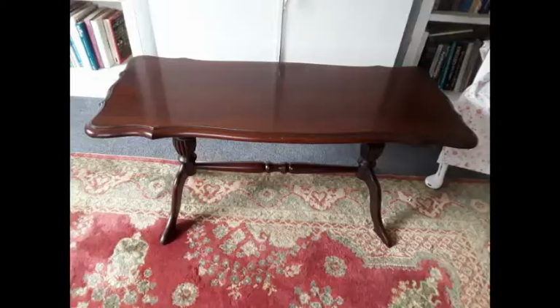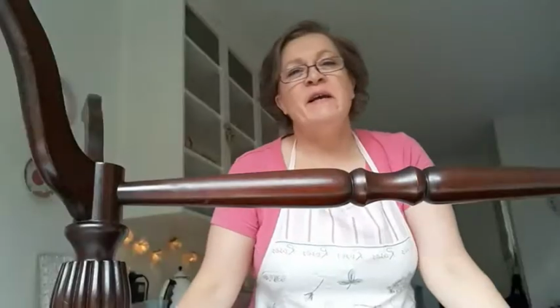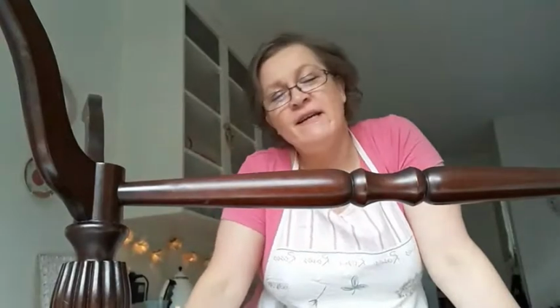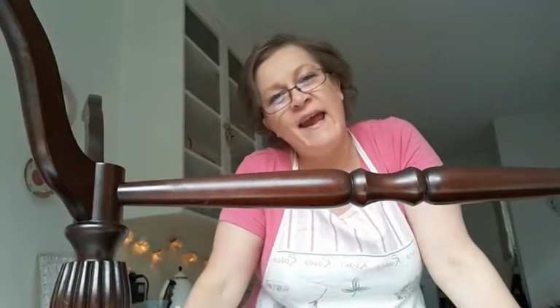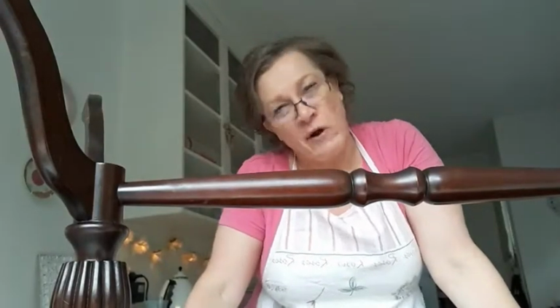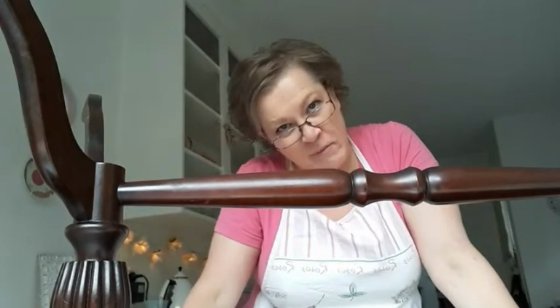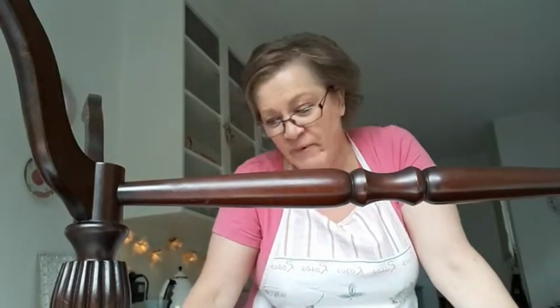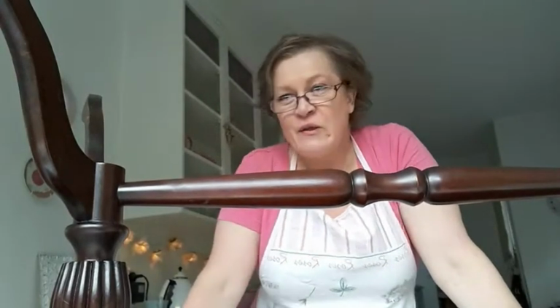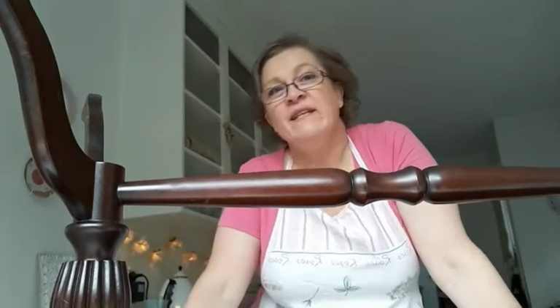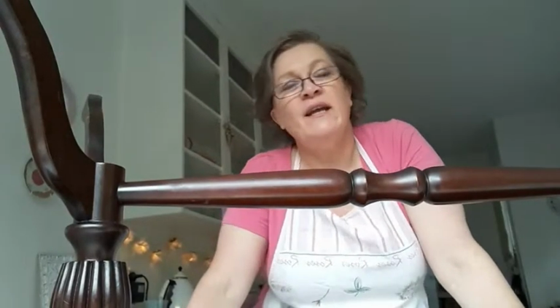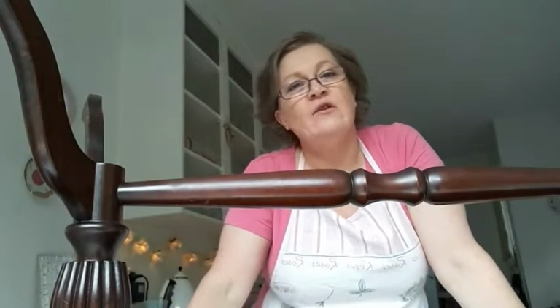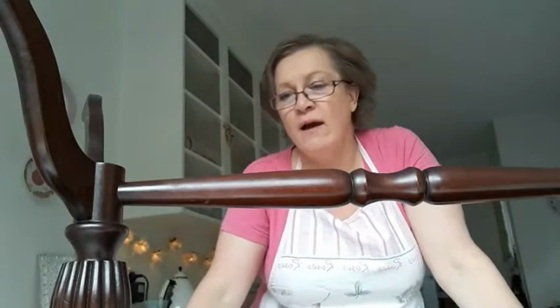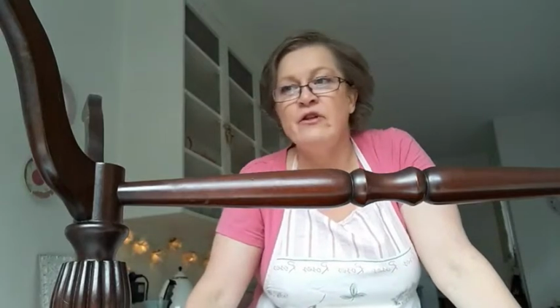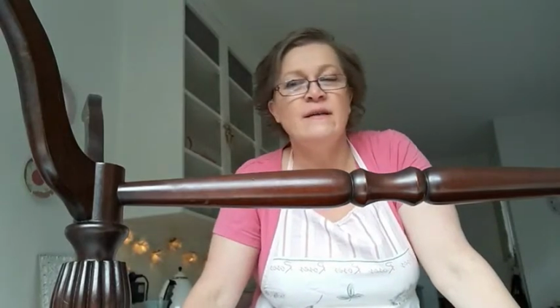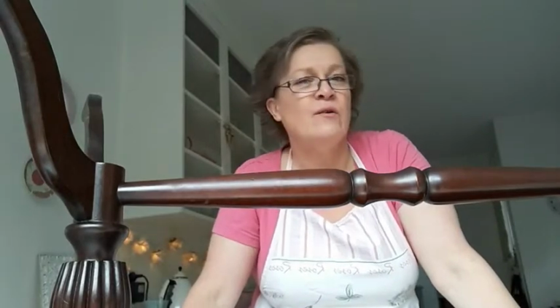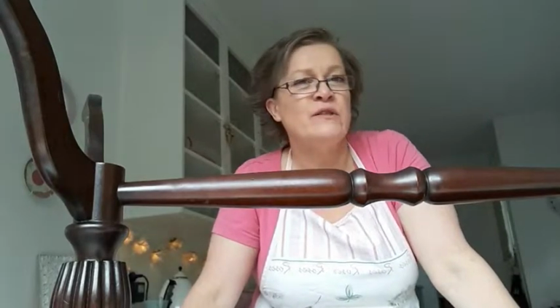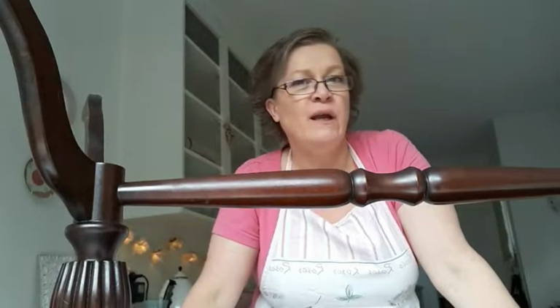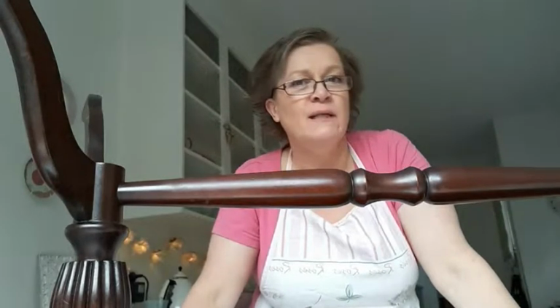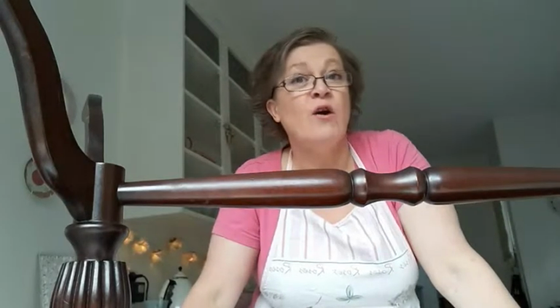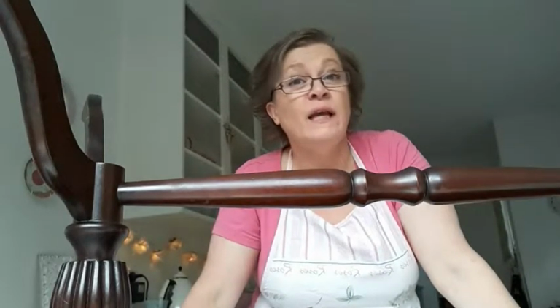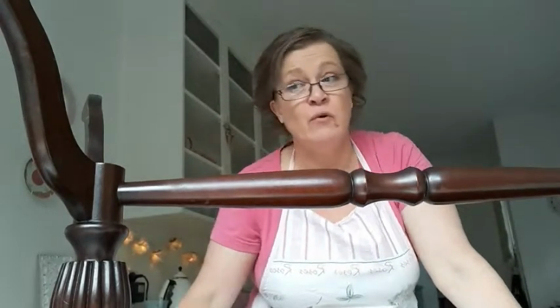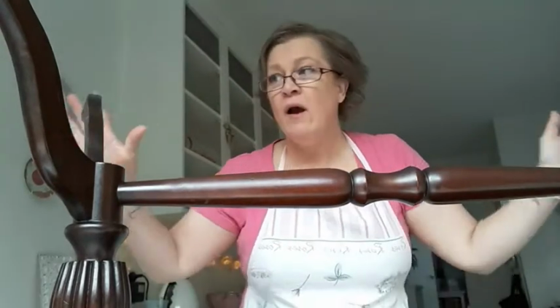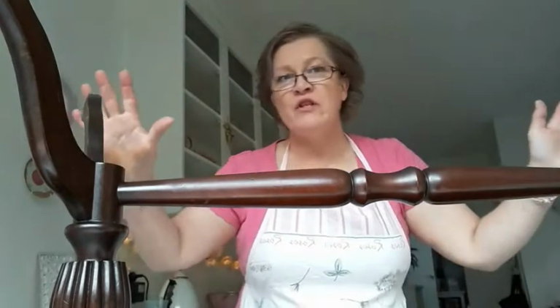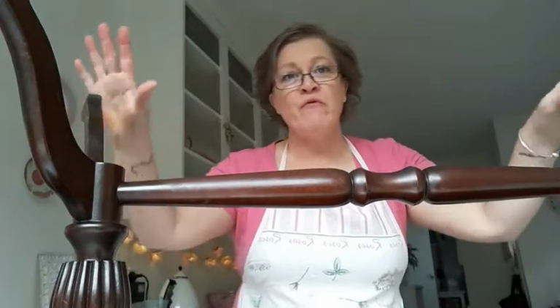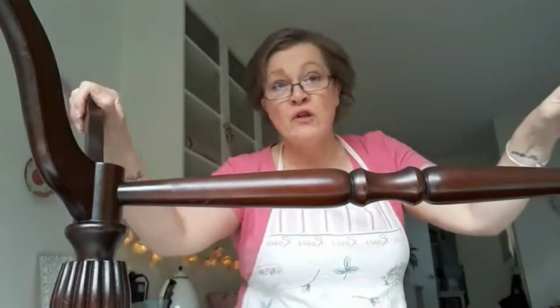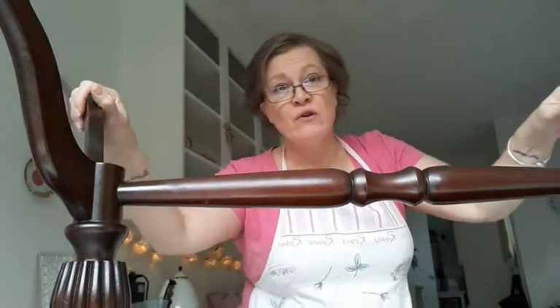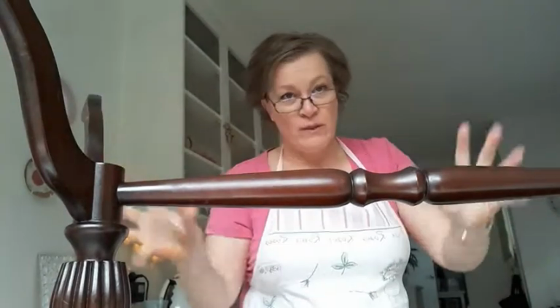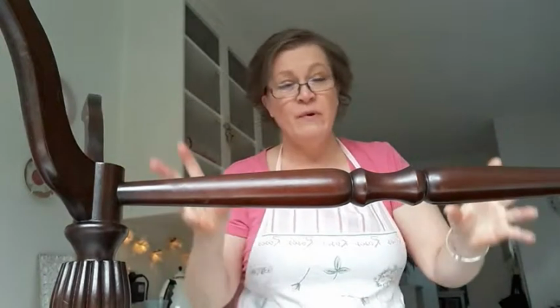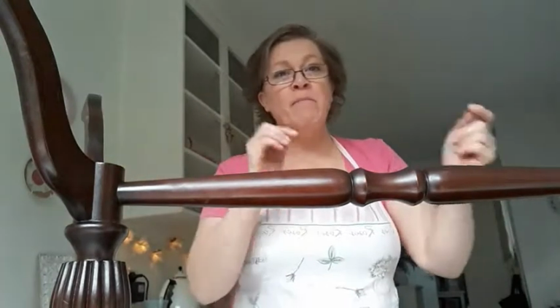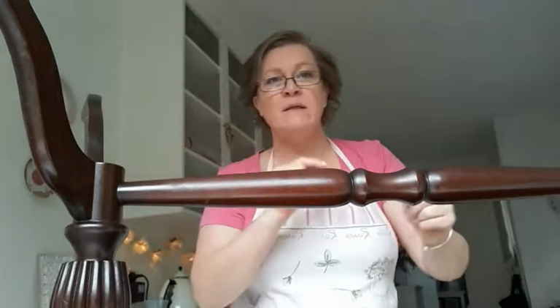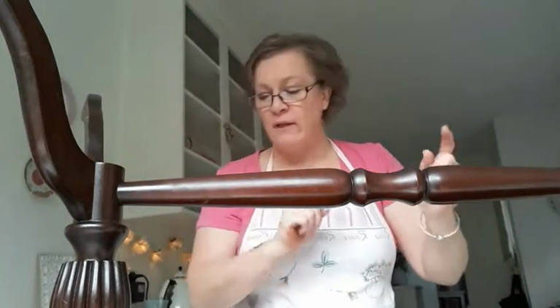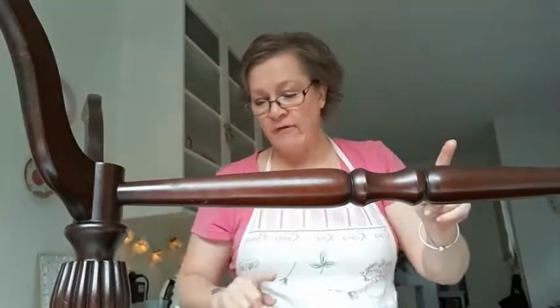Welcome back to my channel and project number one. I'm Jules from Vintage Chic at Jules. I've chosen a gorgeous wee rectangular coffee table. I'm going to show you a before shot of the whole table mixed in with the after.